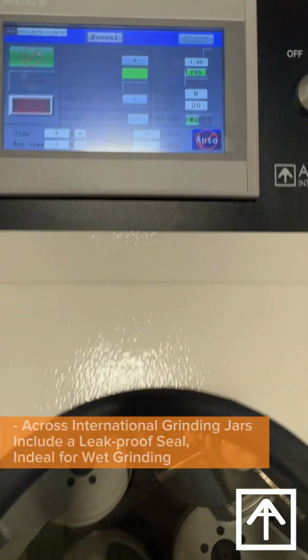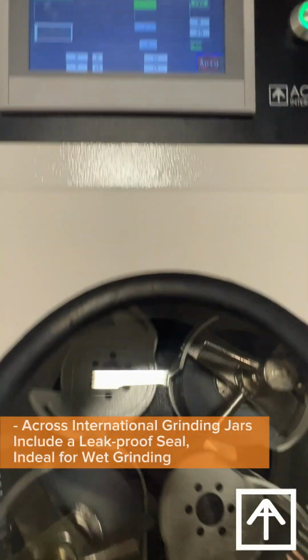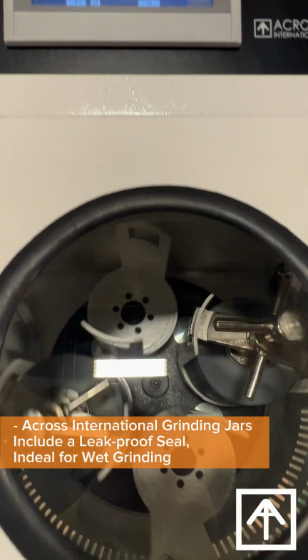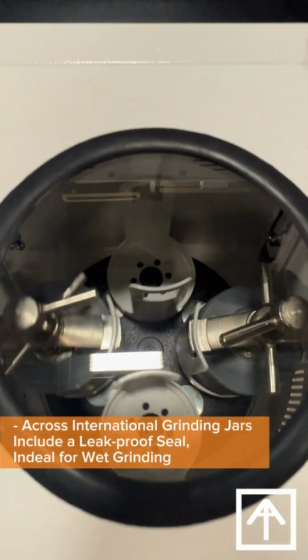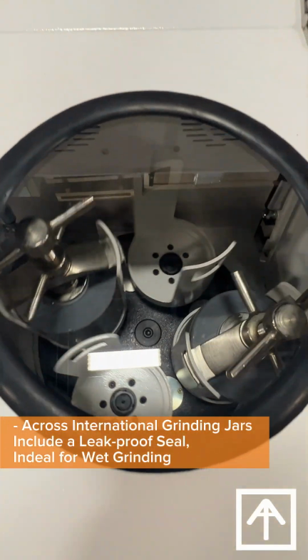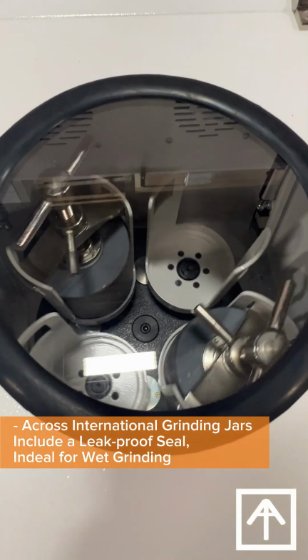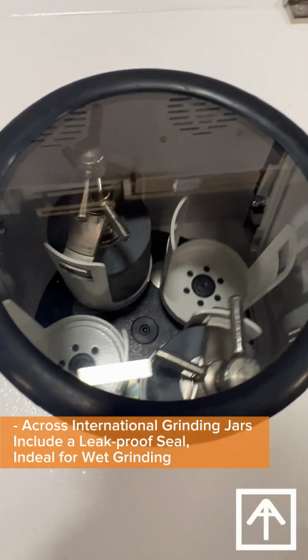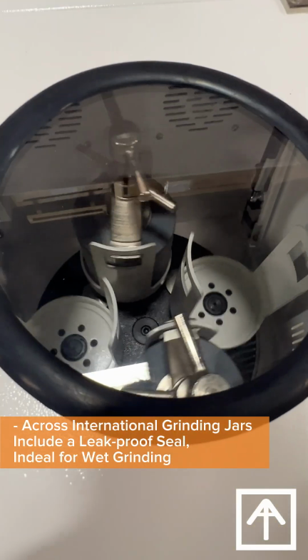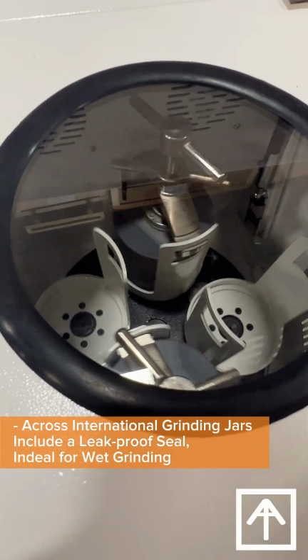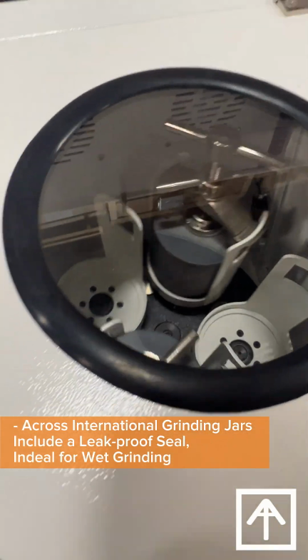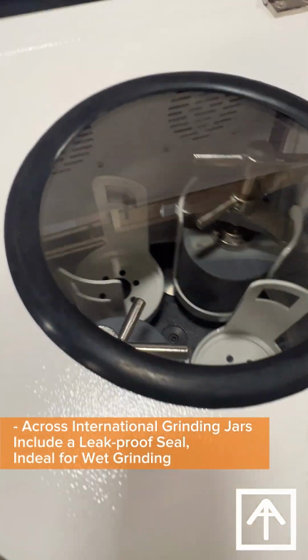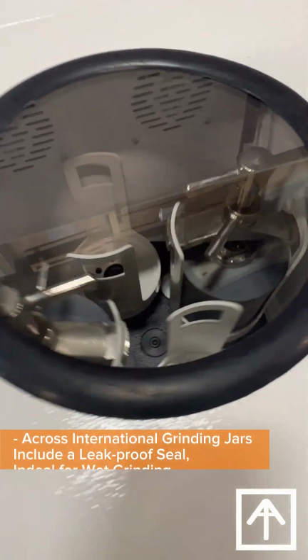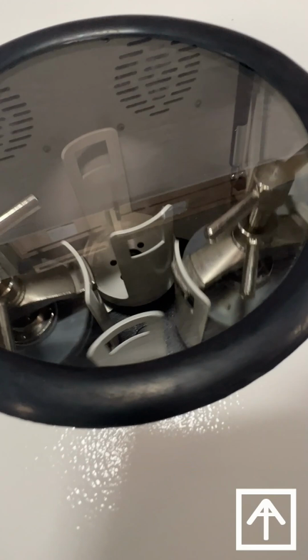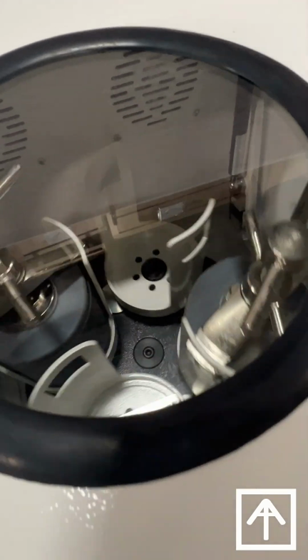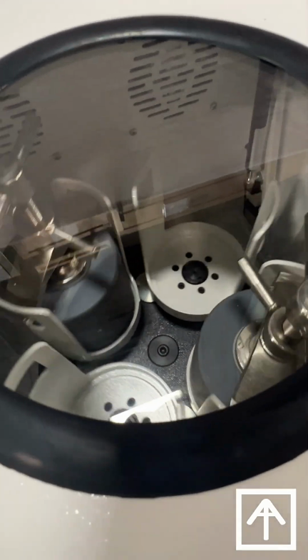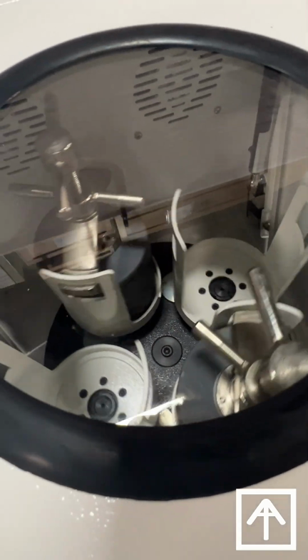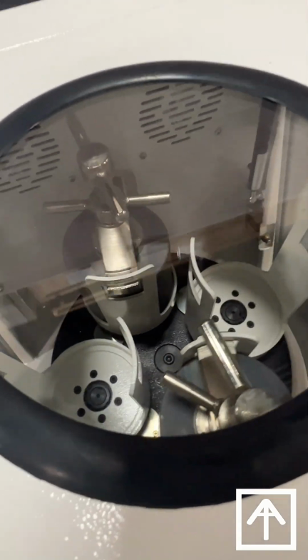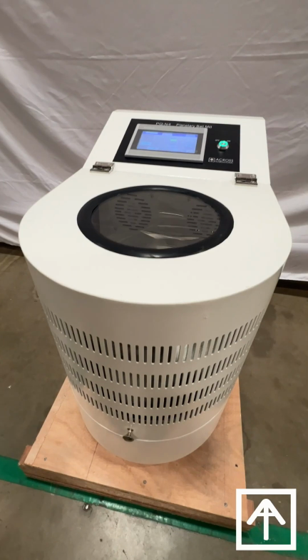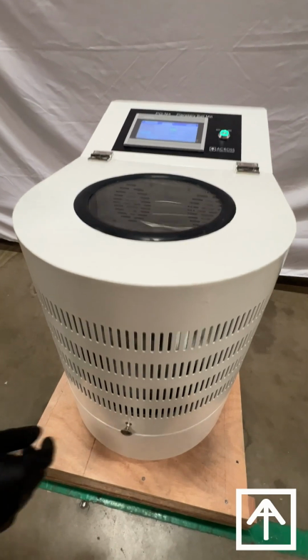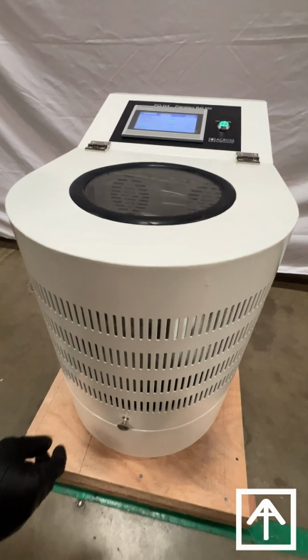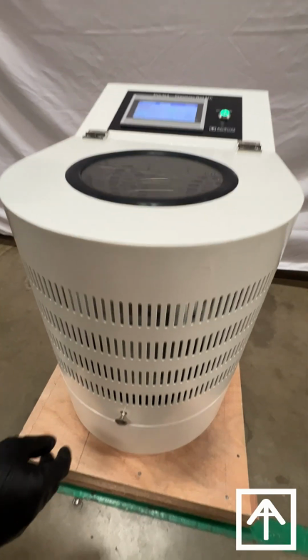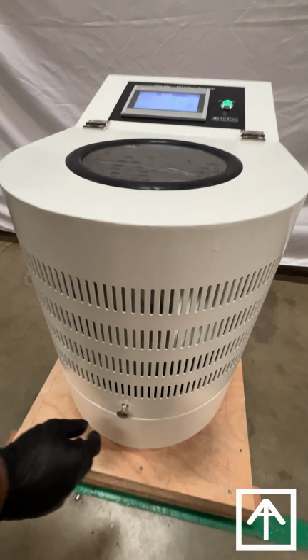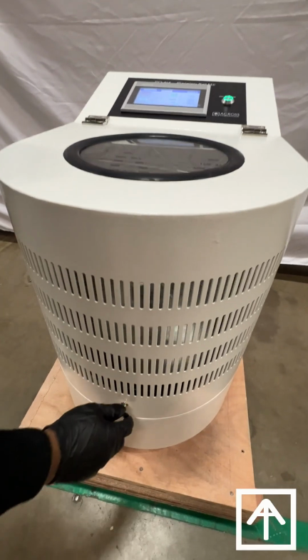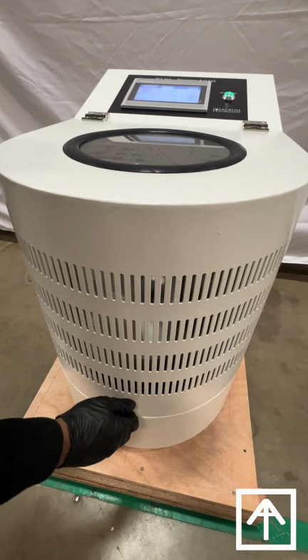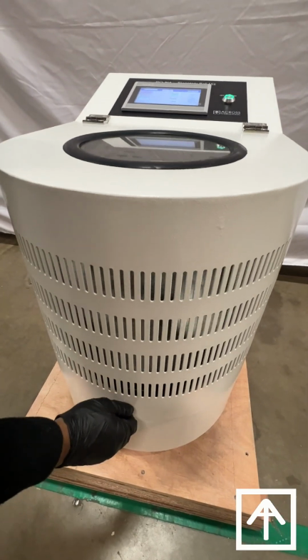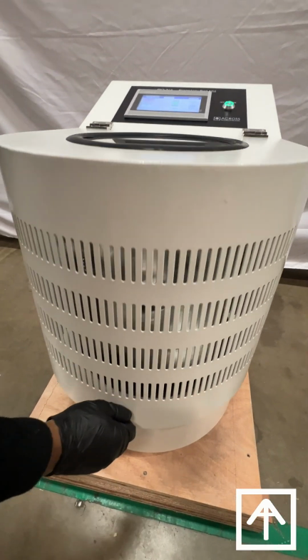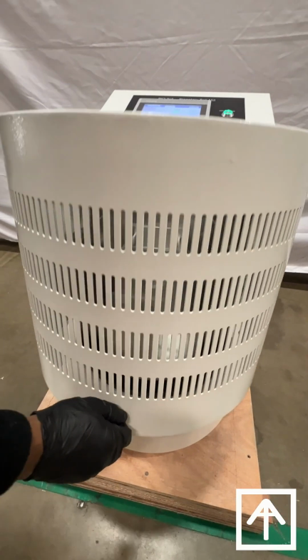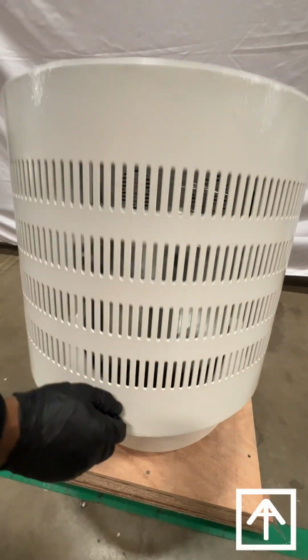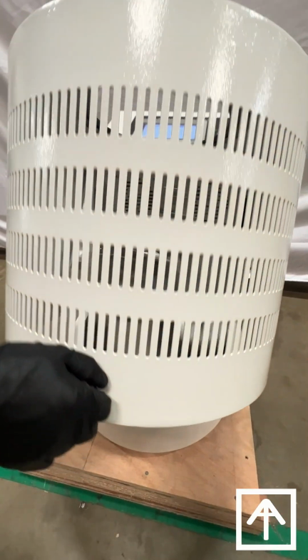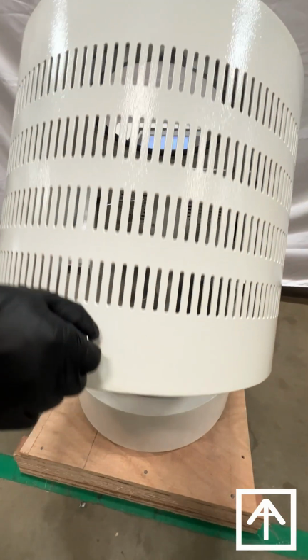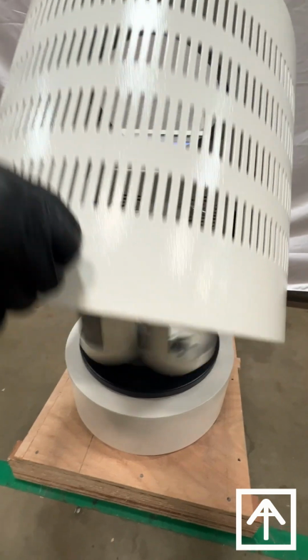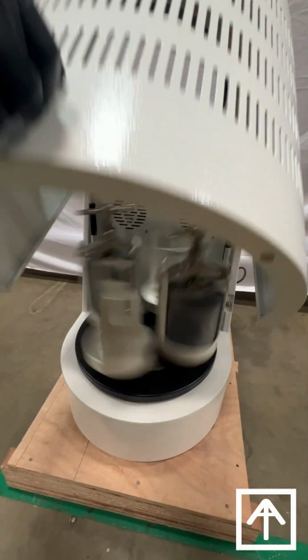Laboratory ball mills empower scientists to unlock discoveries with improved homogenization and sample preparation to facilitate faster analysis and product development.